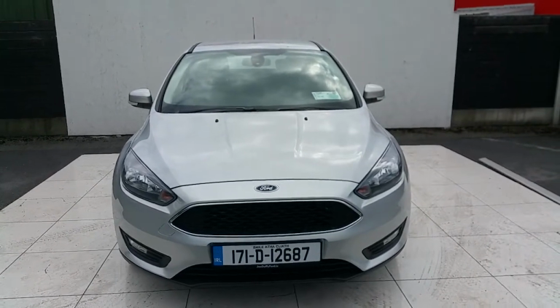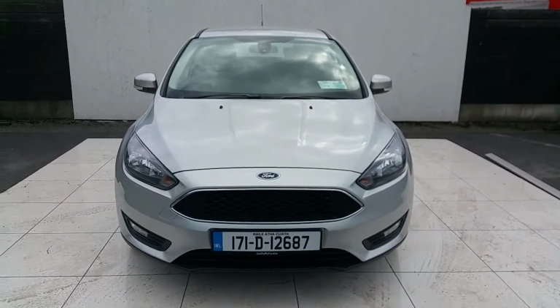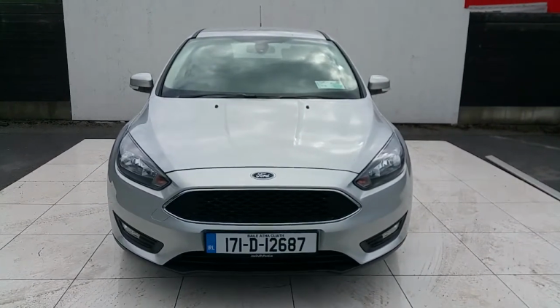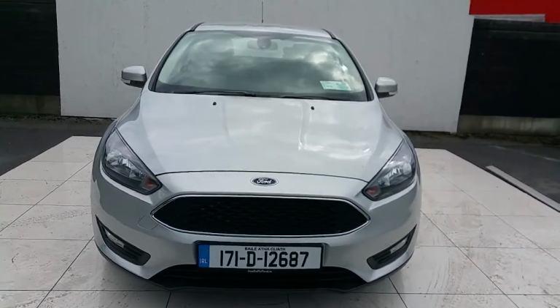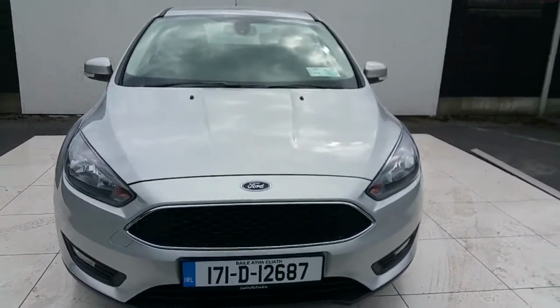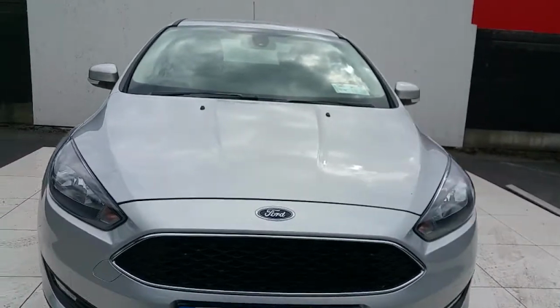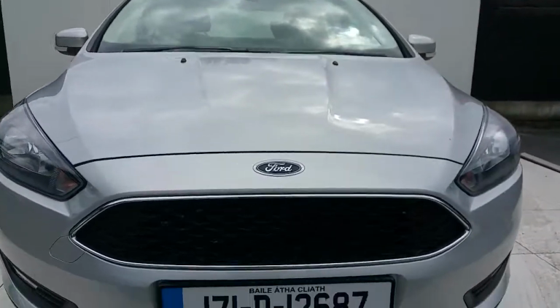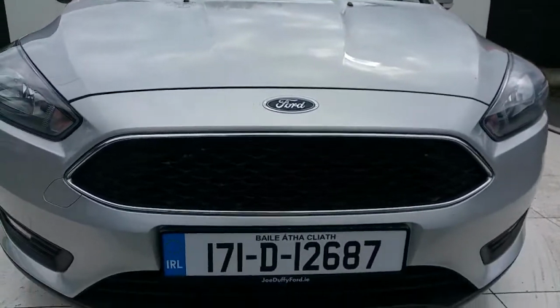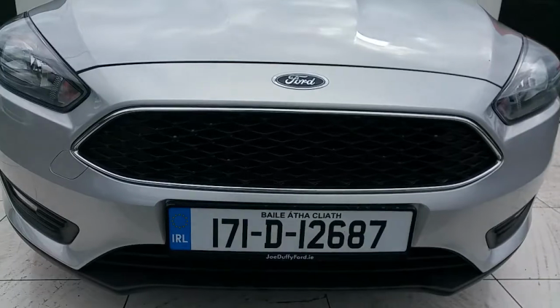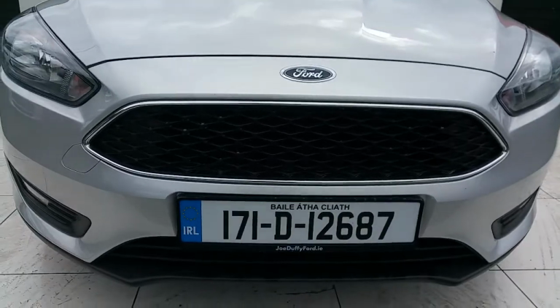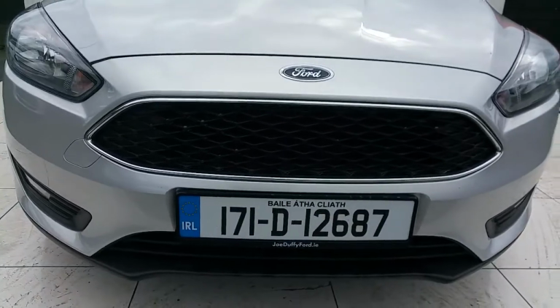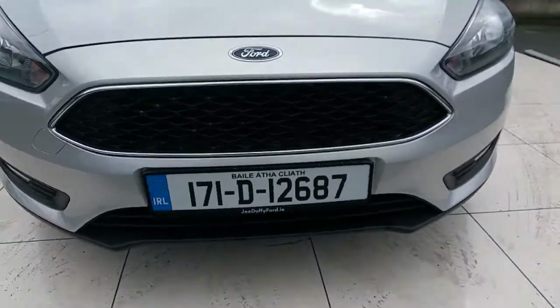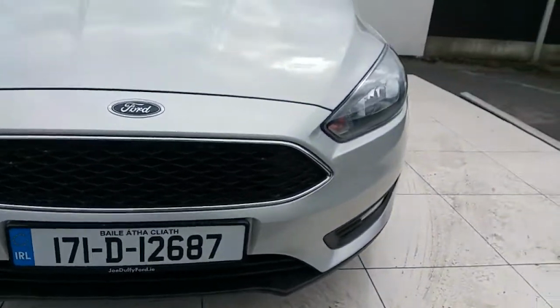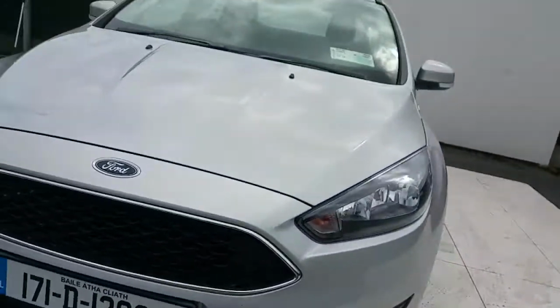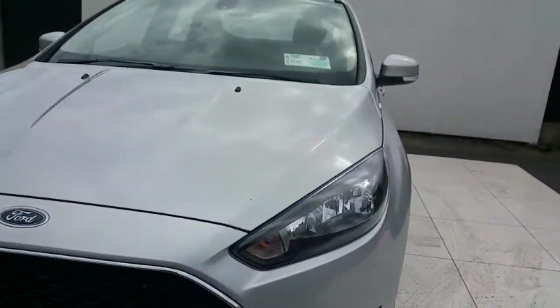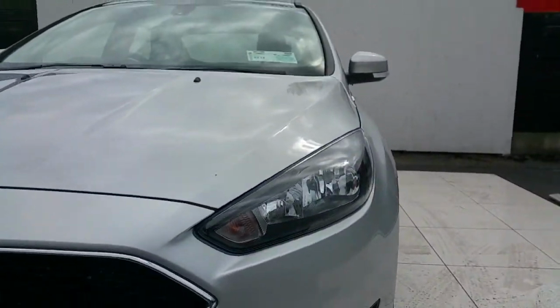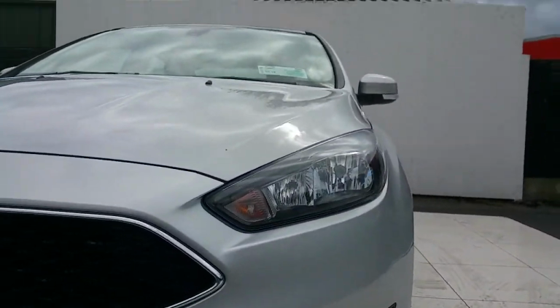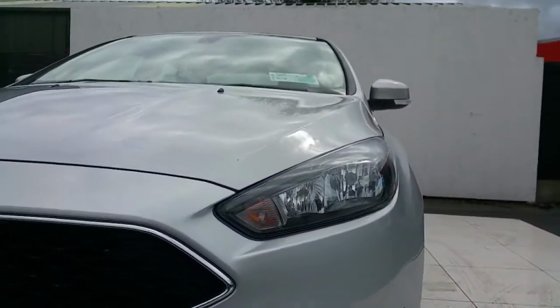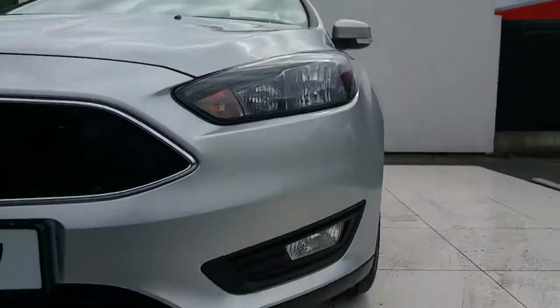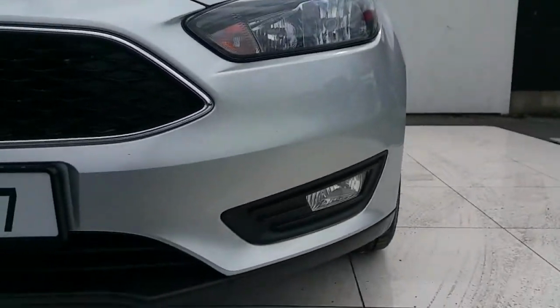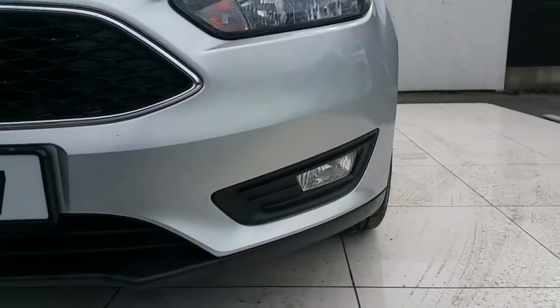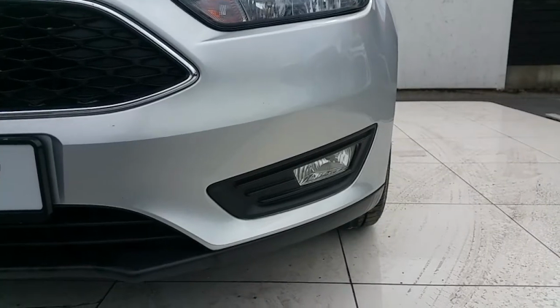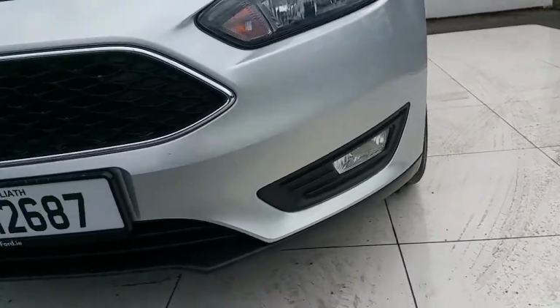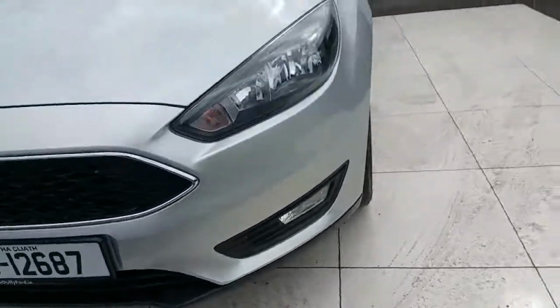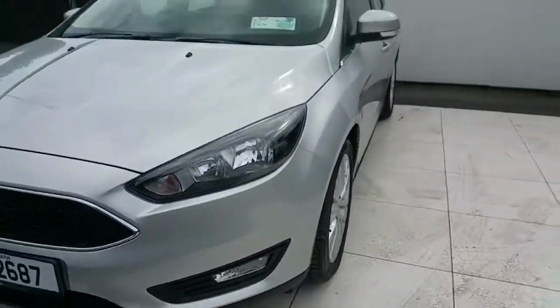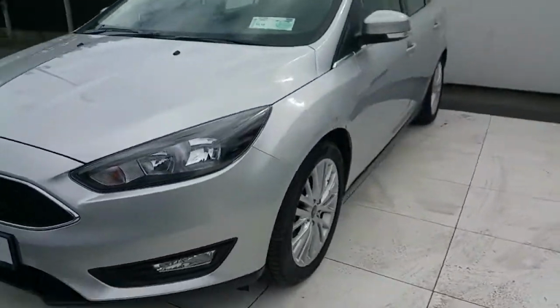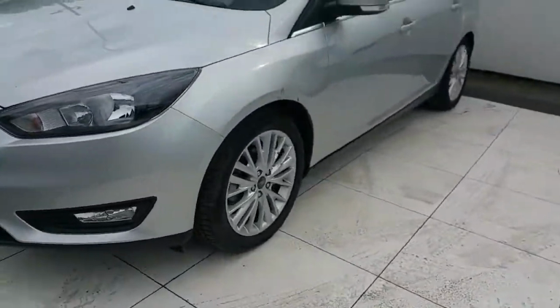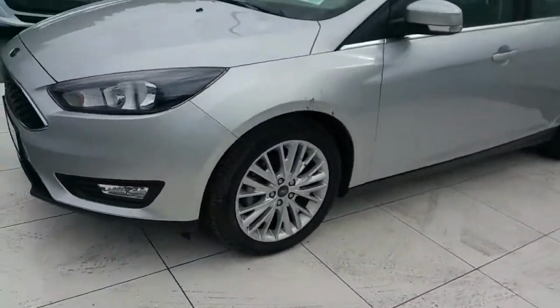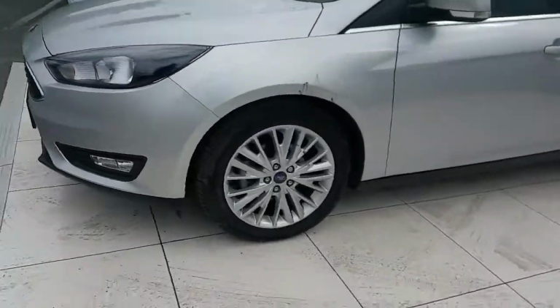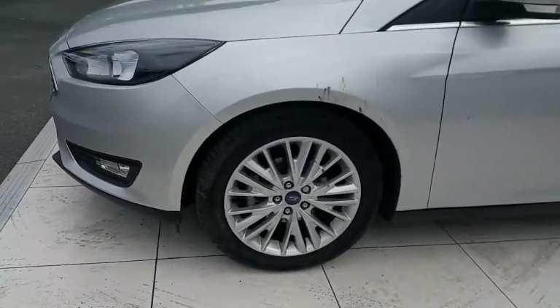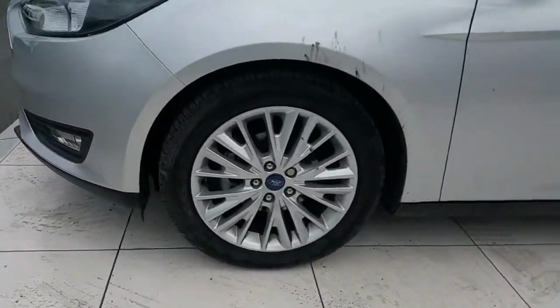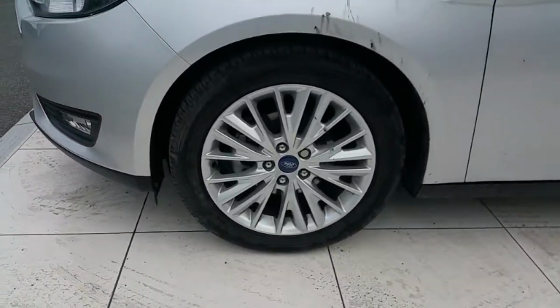Some of the features on this car include a lovely chrome trim around the front grille, daylight running headlamps, front fog lamps, and lovely 17-inch alloys.